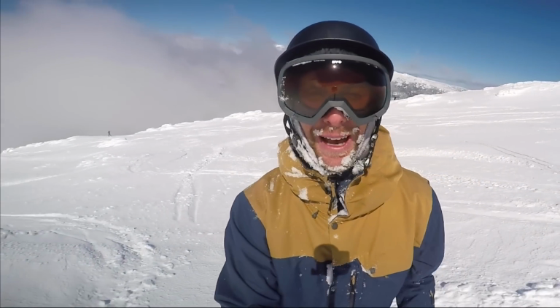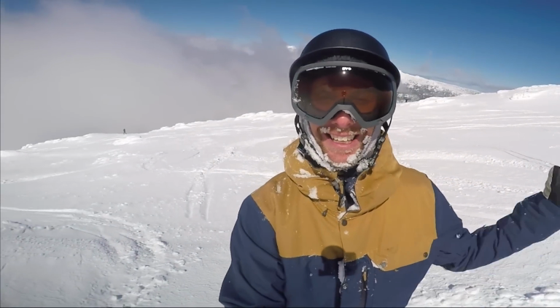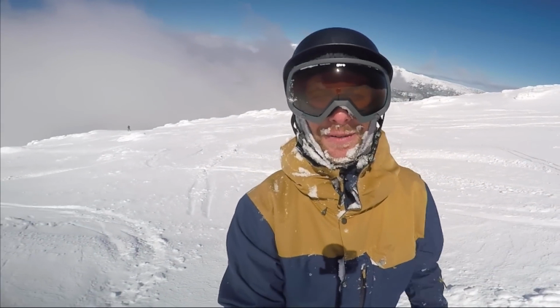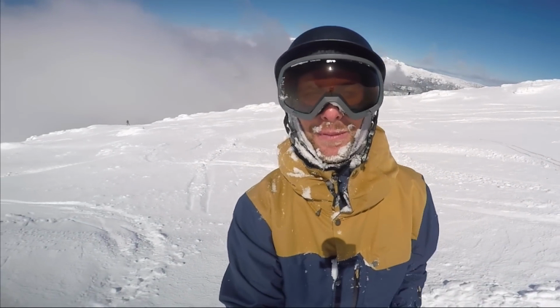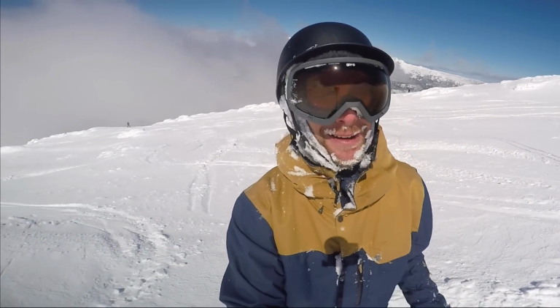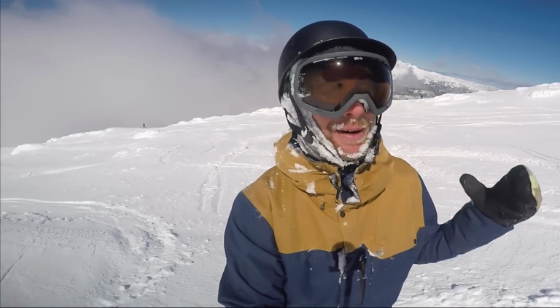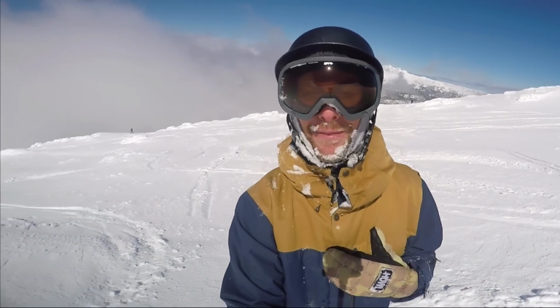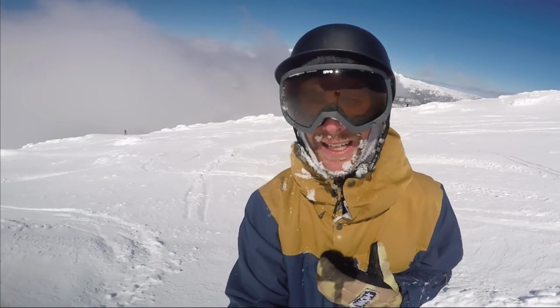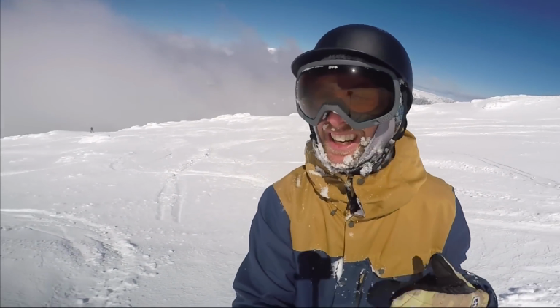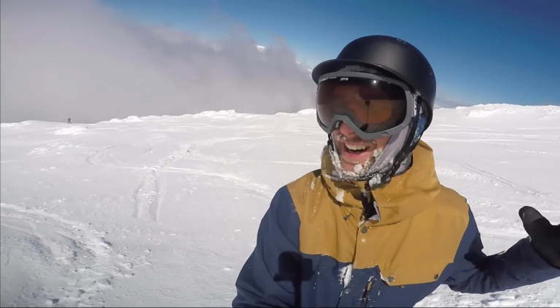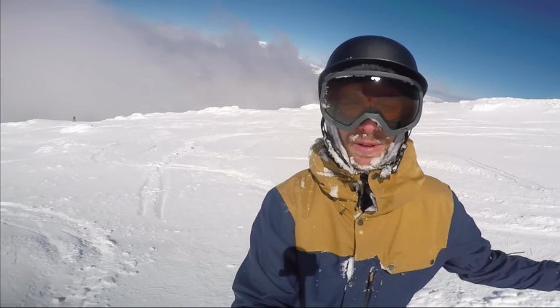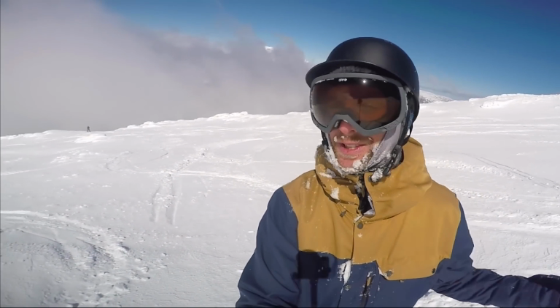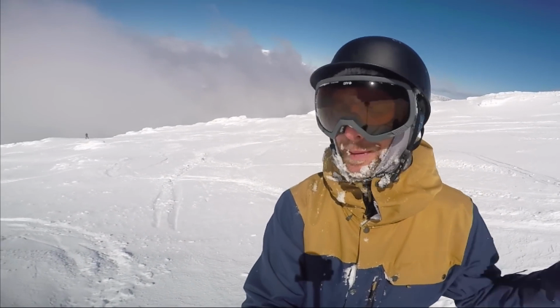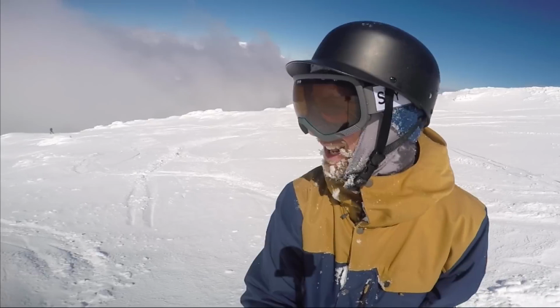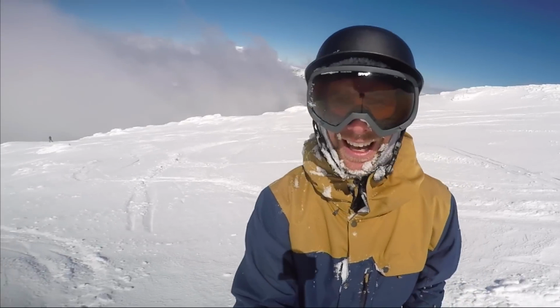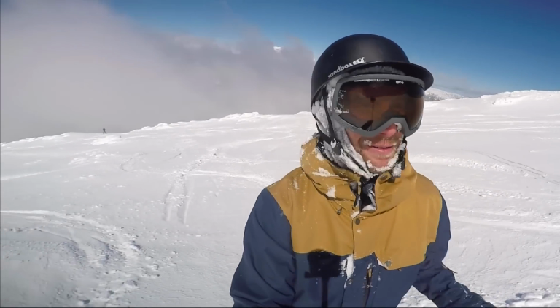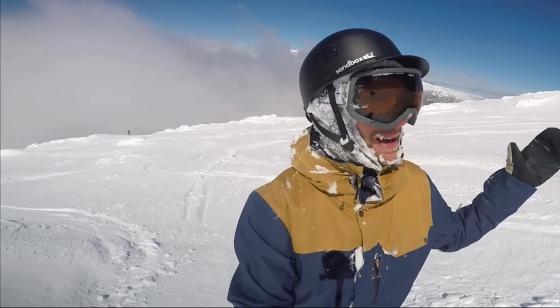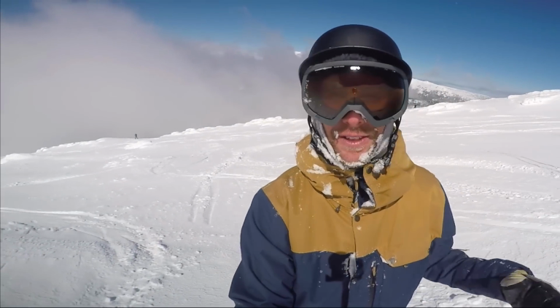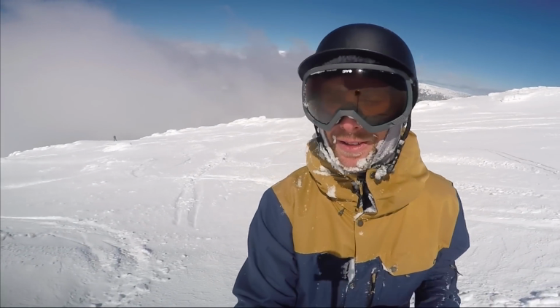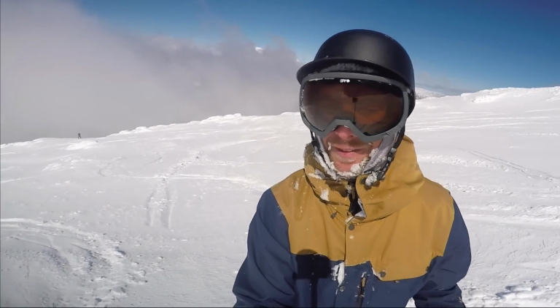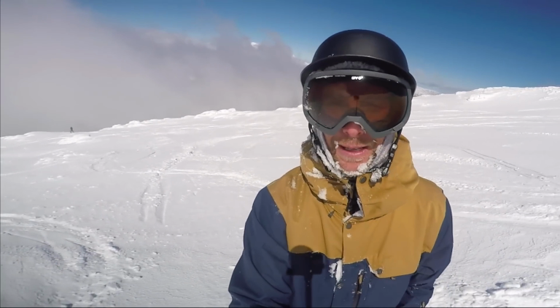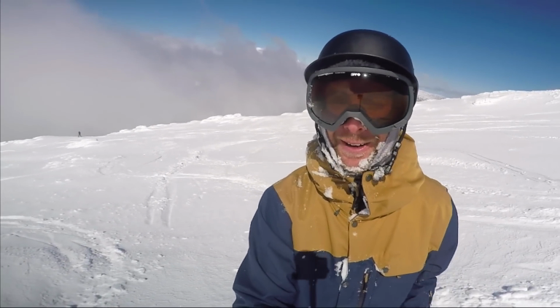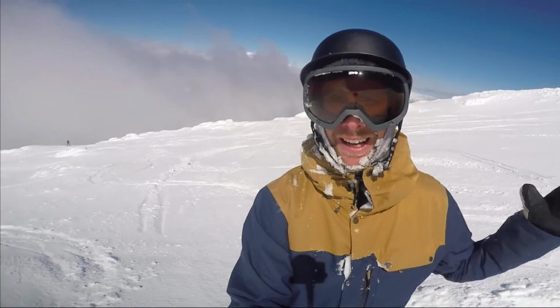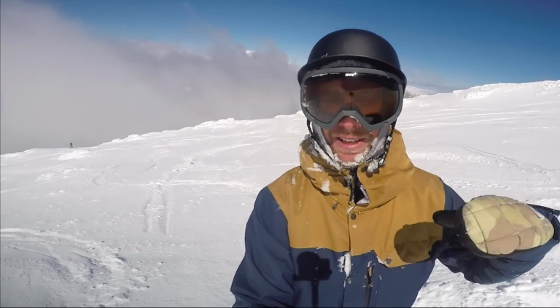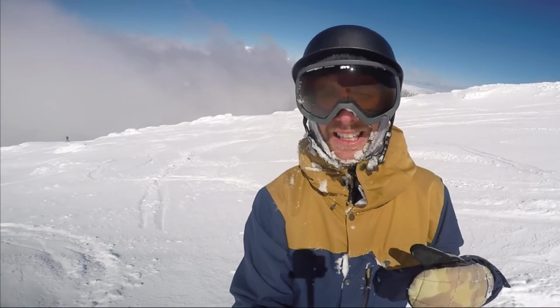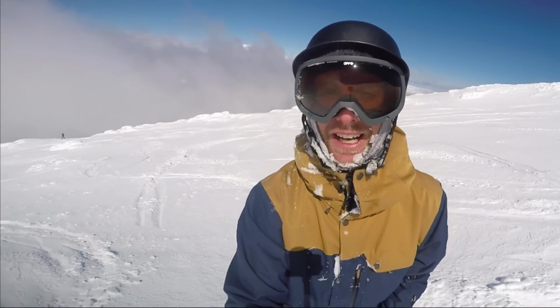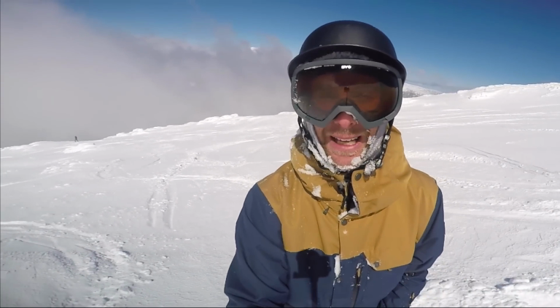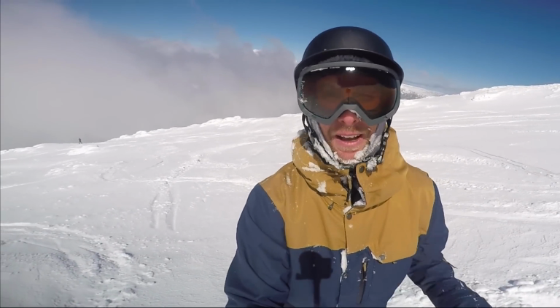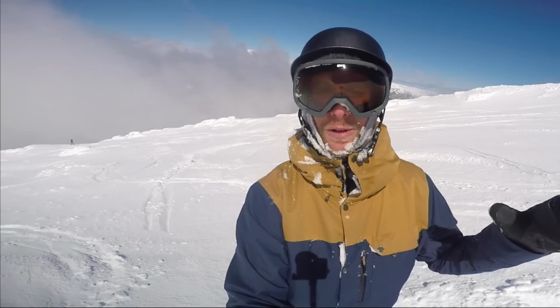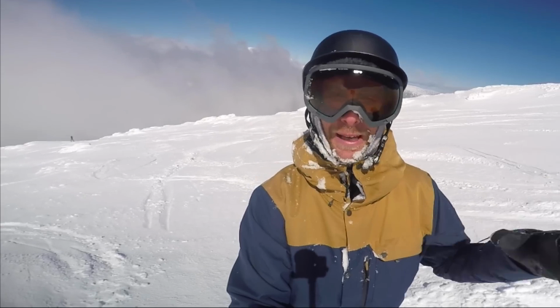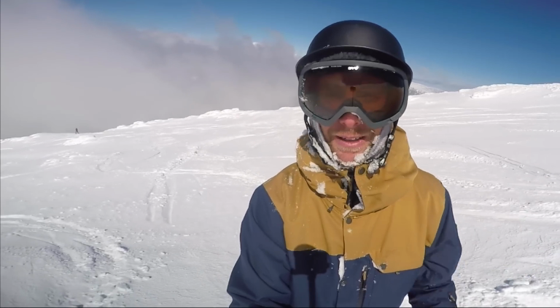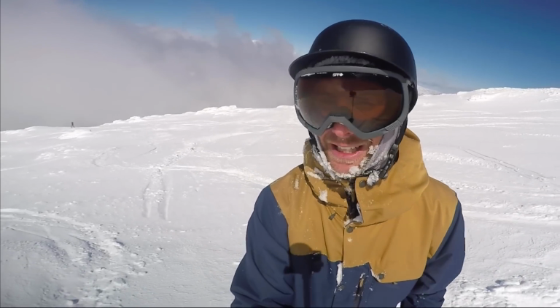Hey, what's up guys? Kevin here from Snowboard Pro Camp. I'm up here on Mount Bachelor on a beautiful, sunny powder day. We're just riding different zones, trying to find the best powder, and I thought I'd quickly give you guys some tips for doing big powder slashes.